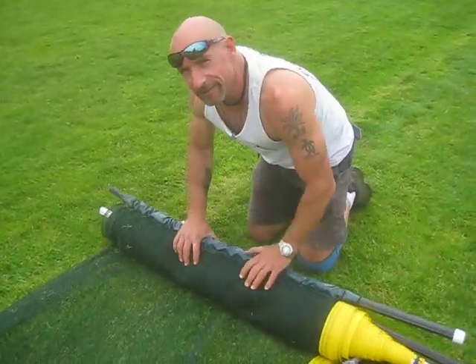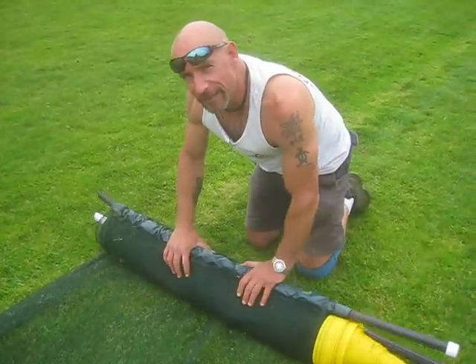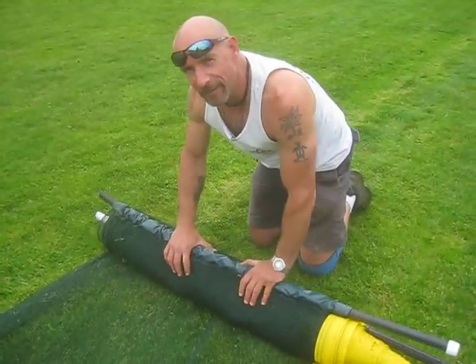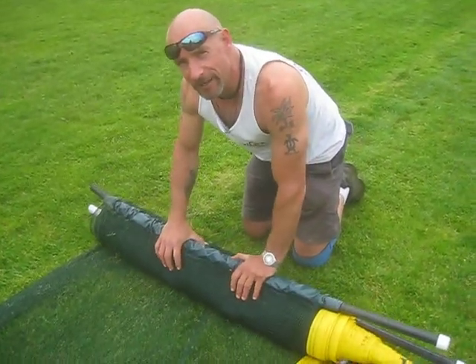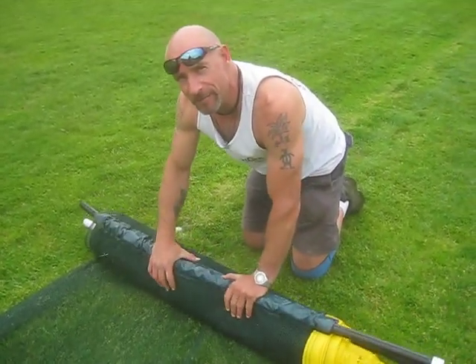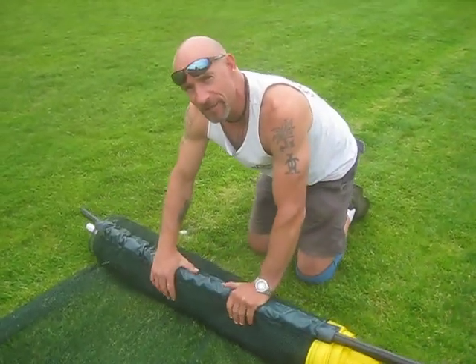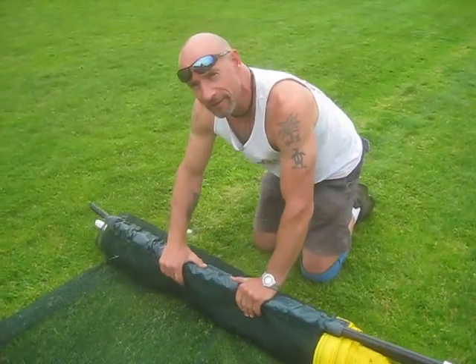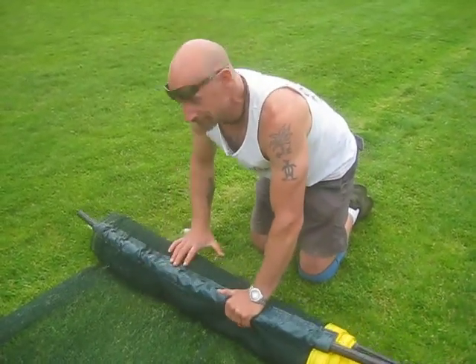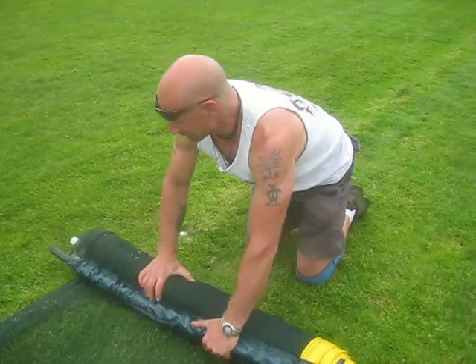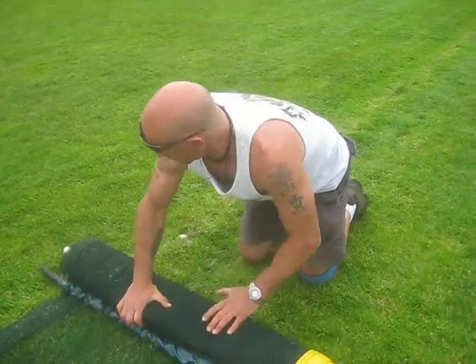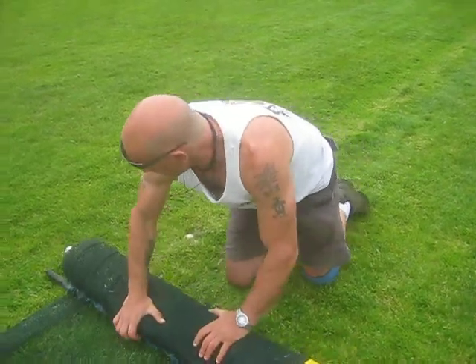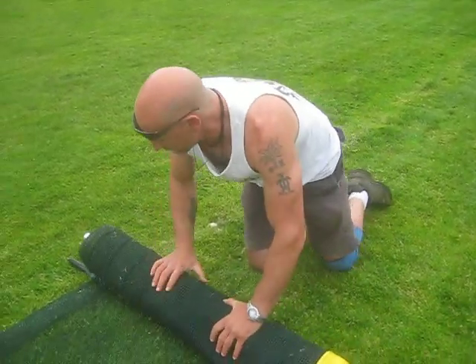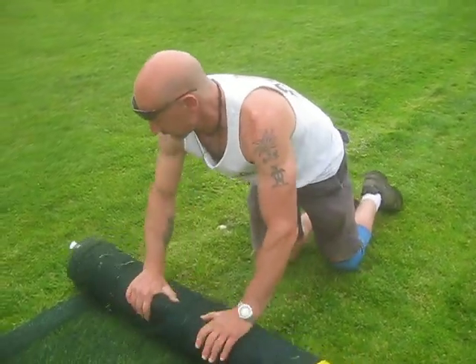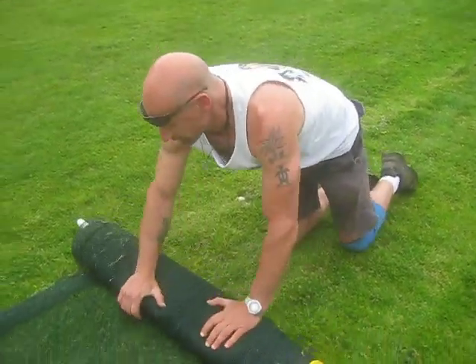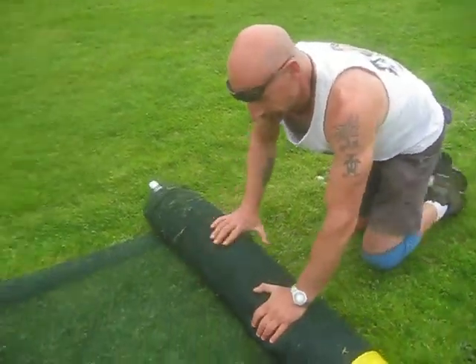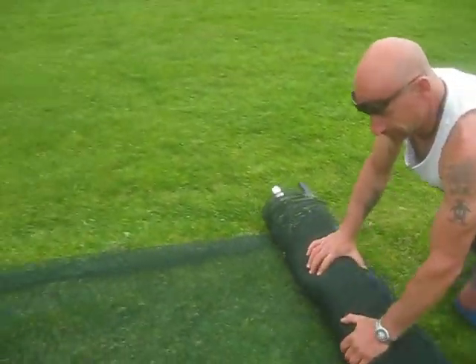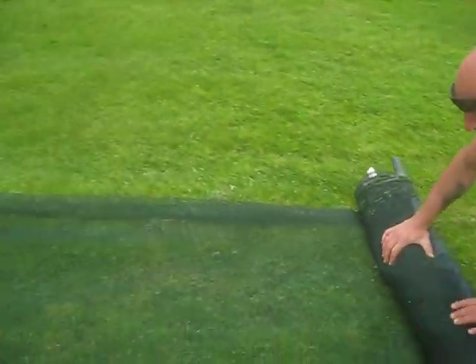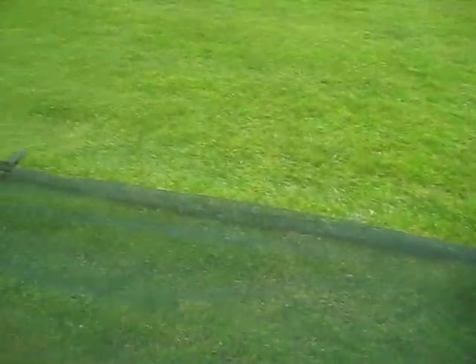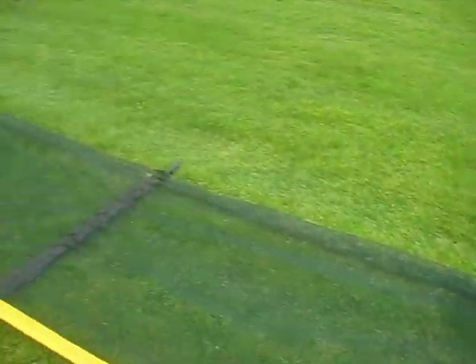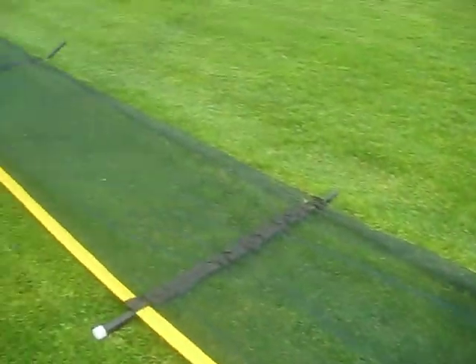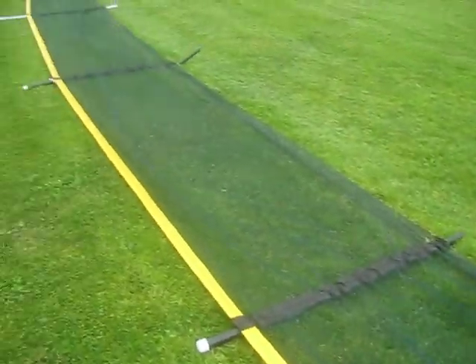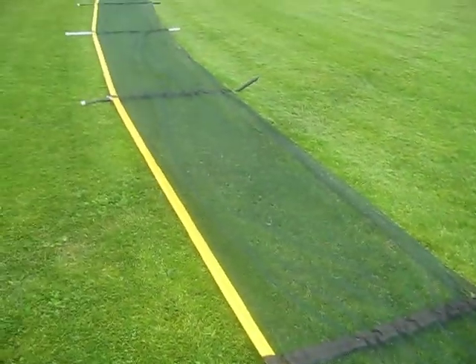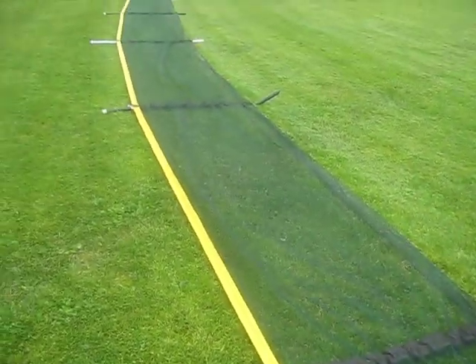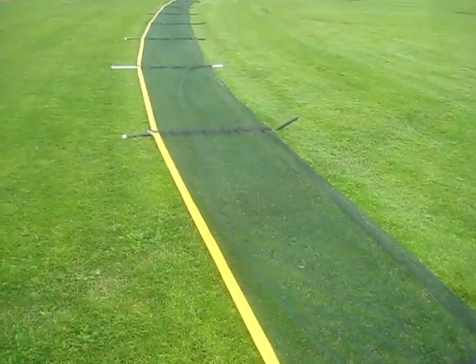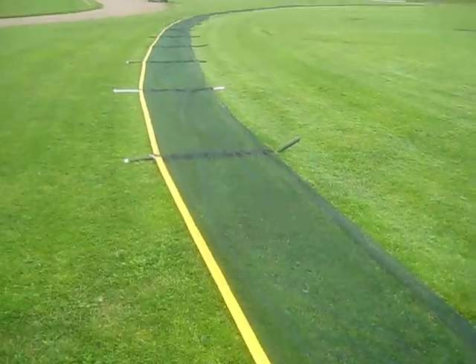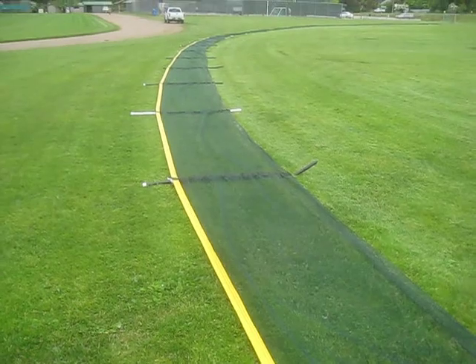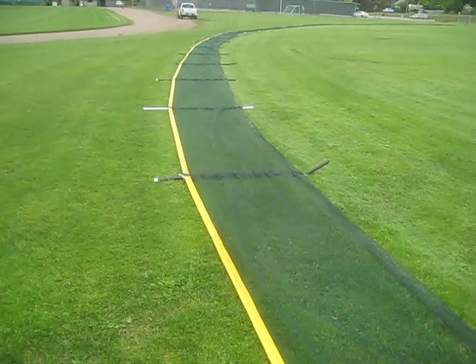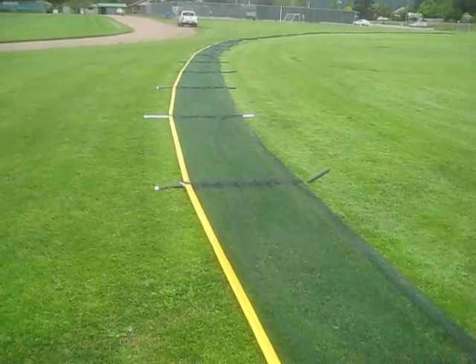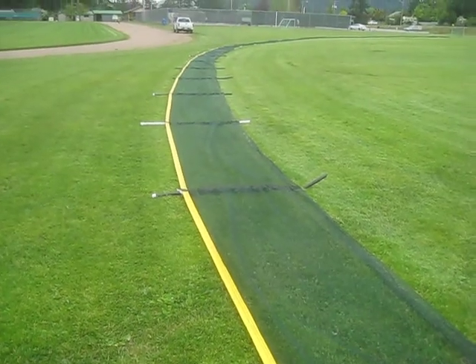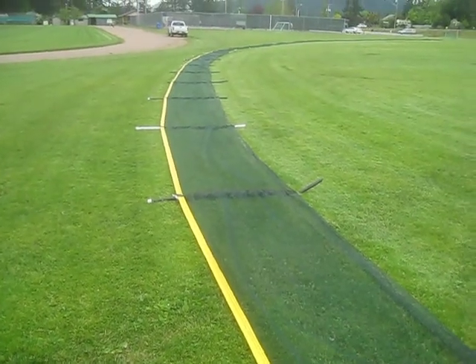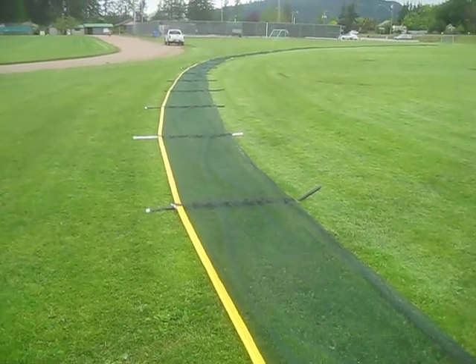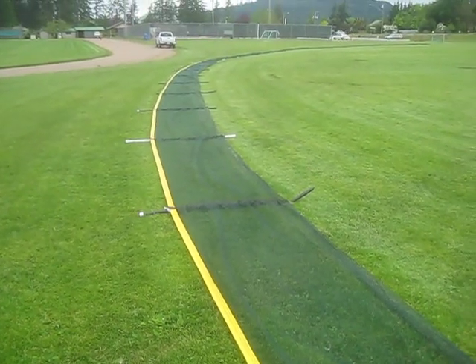My camera lady there, Miss Tina — you did a good job. Just follow that yellow brick line. Yep, follow the yellow brick line. It's a long way.